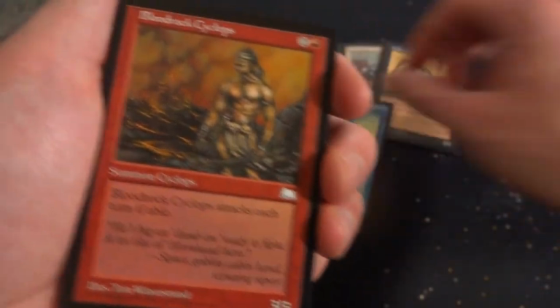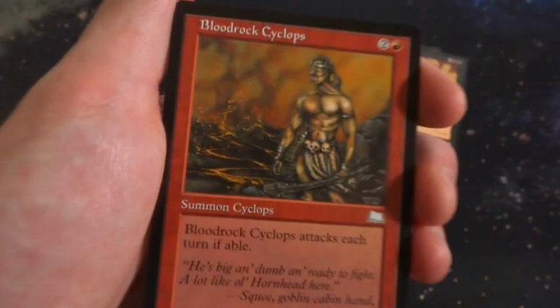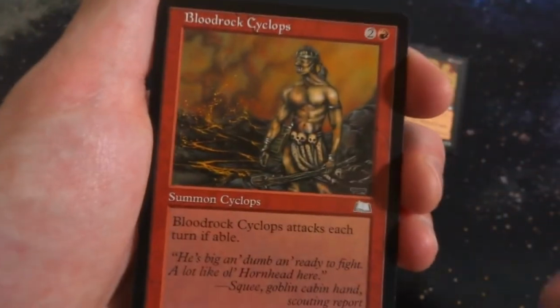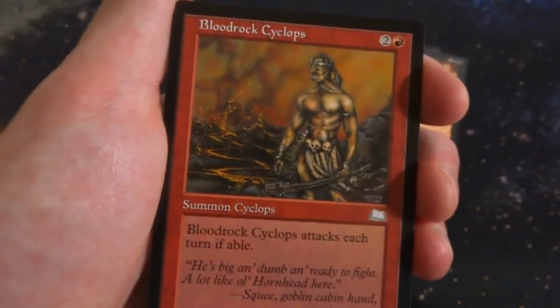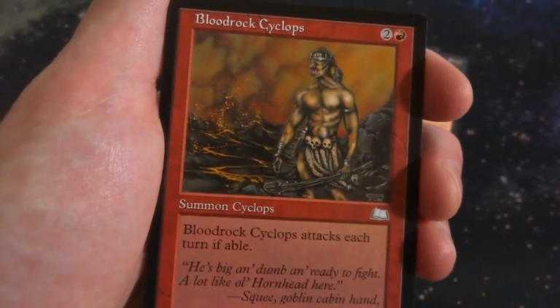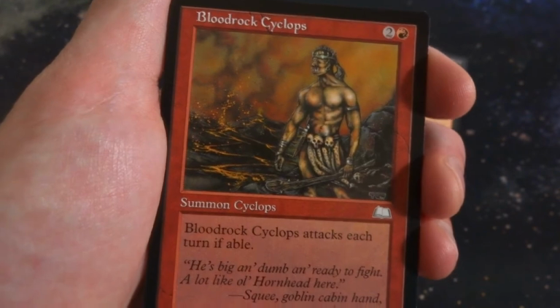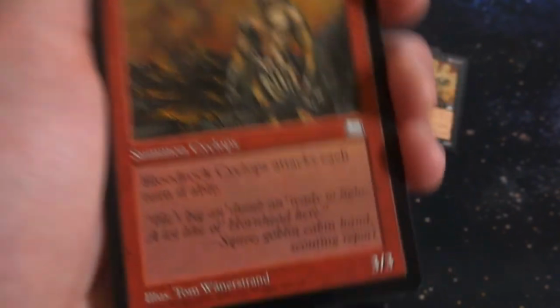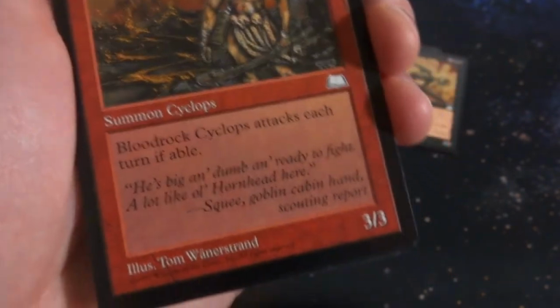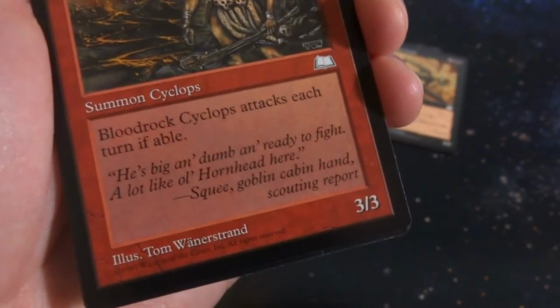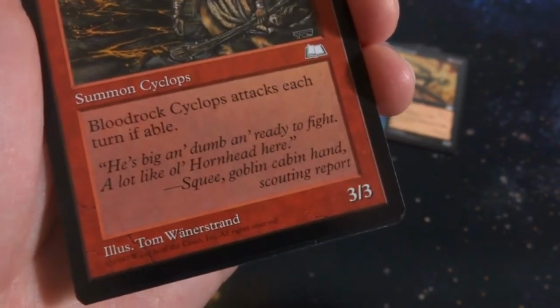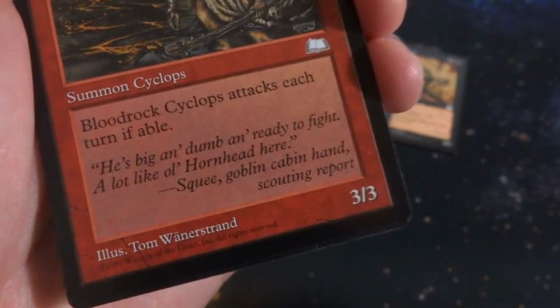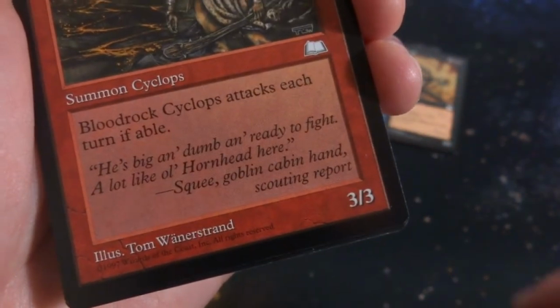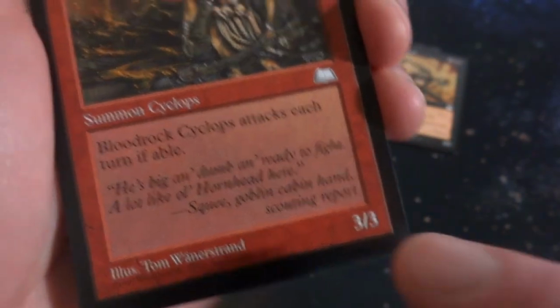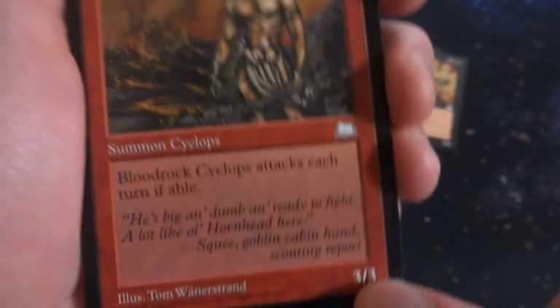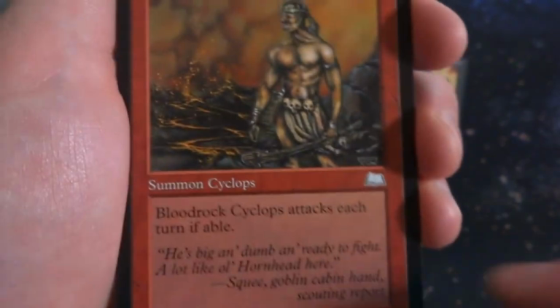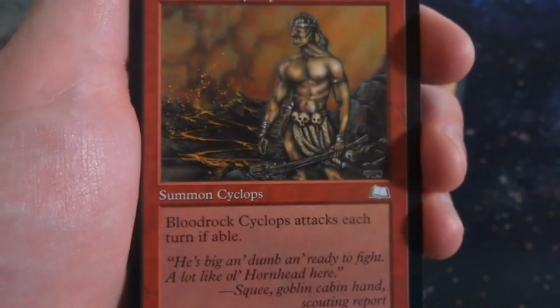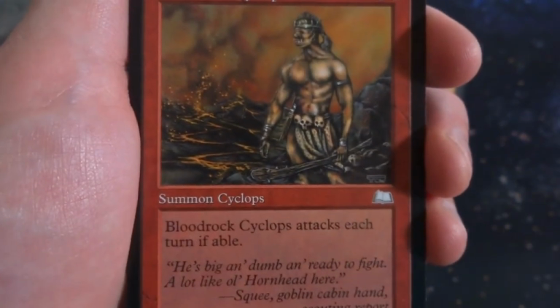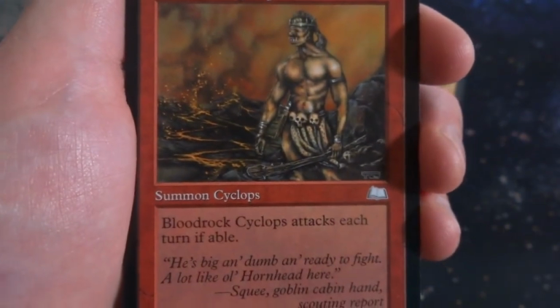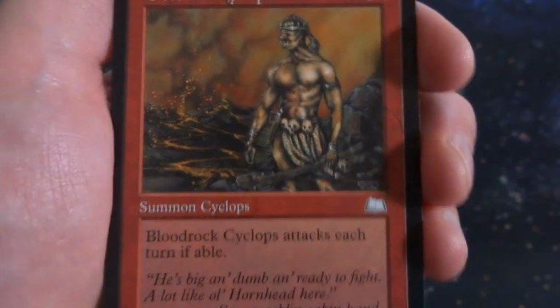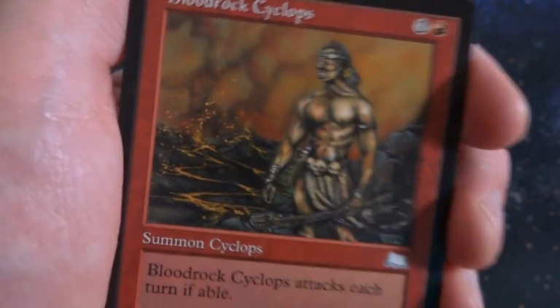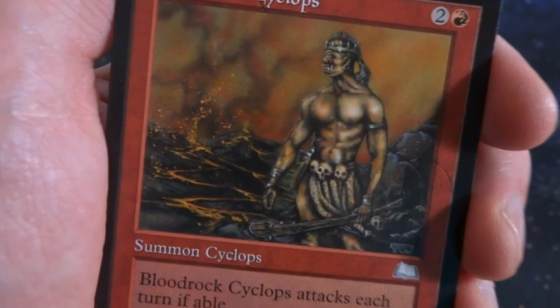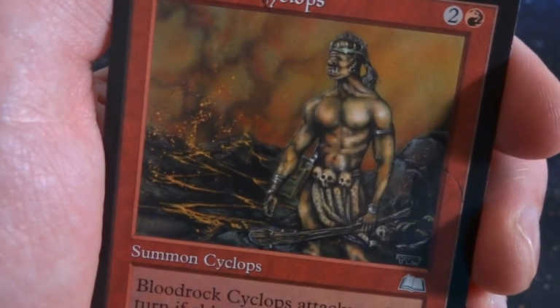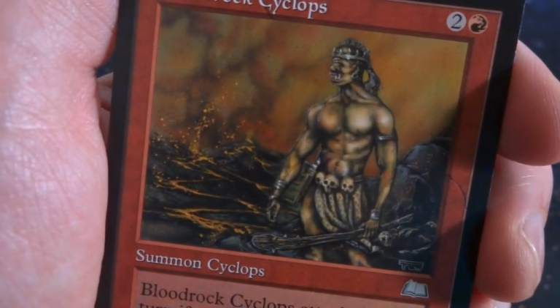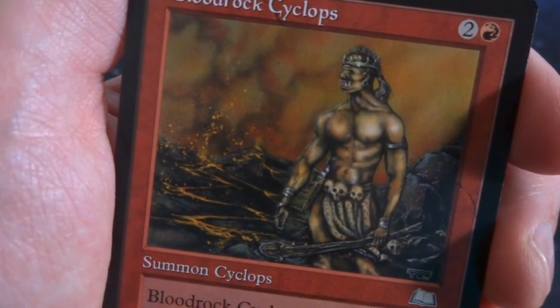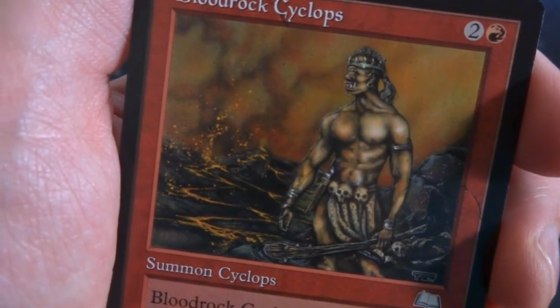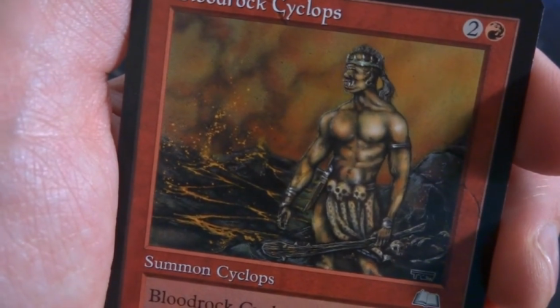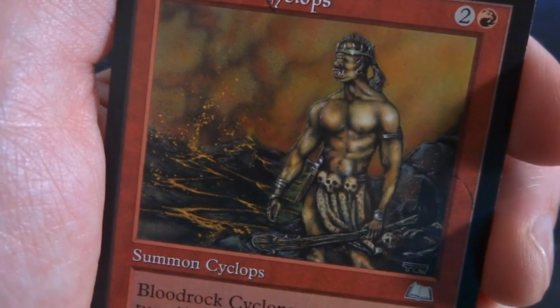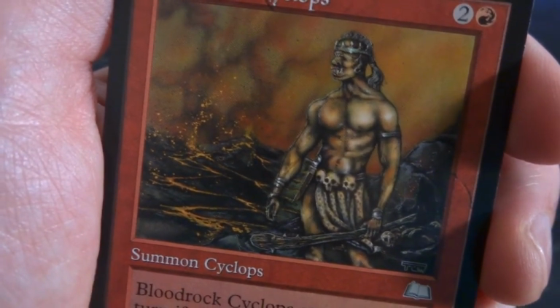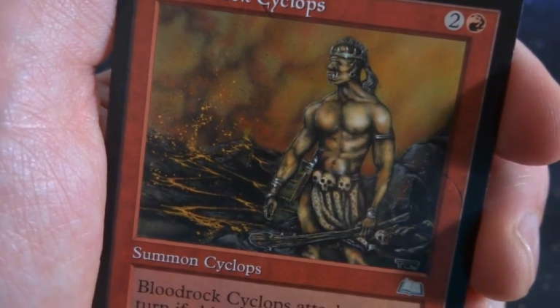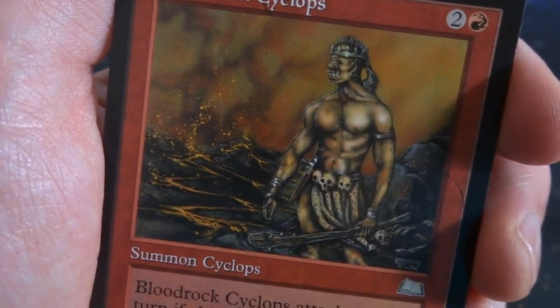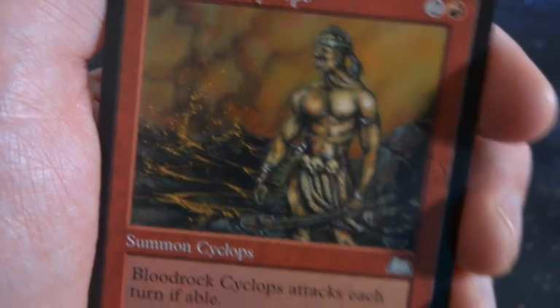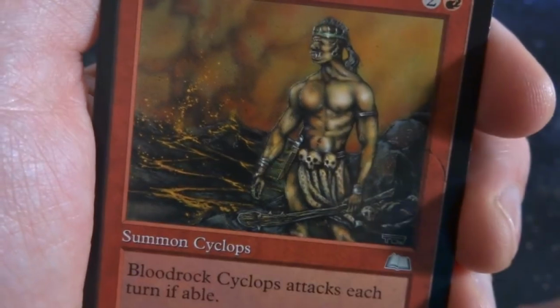Got Blood Rock Cyclops. 2 and a red. Art by Tom Wanerstorn. 3-3. Attacks each turn if able. He's just hanging out in the barren wastelands of a volcano.